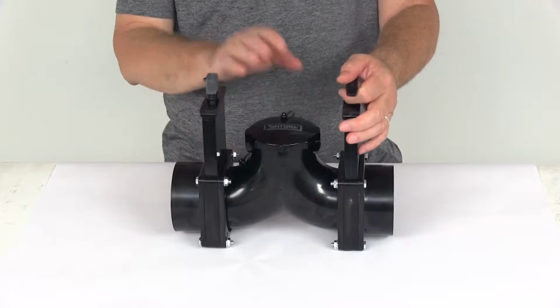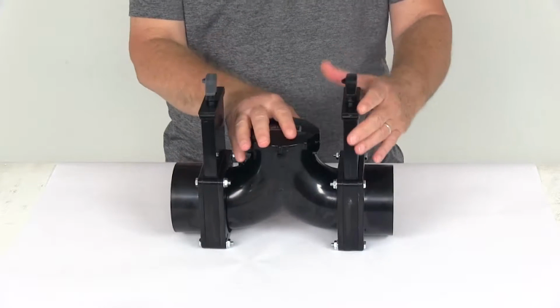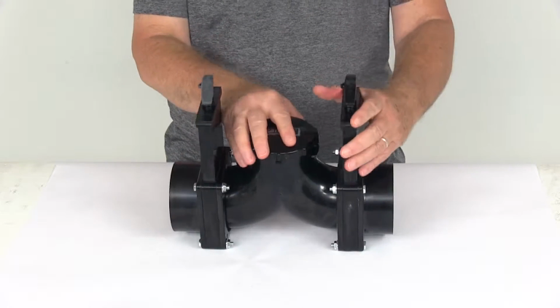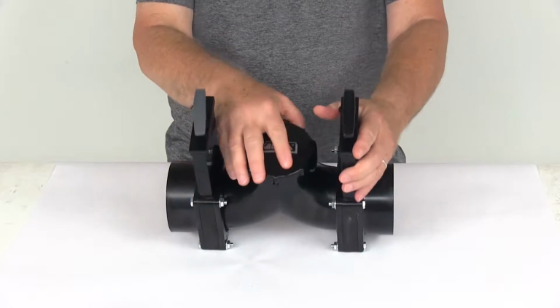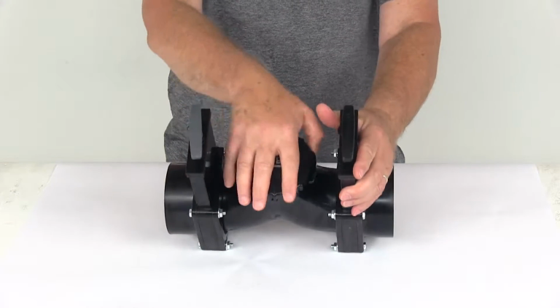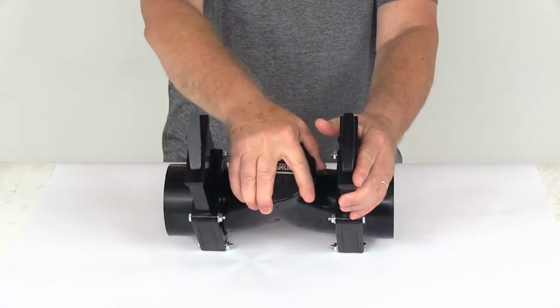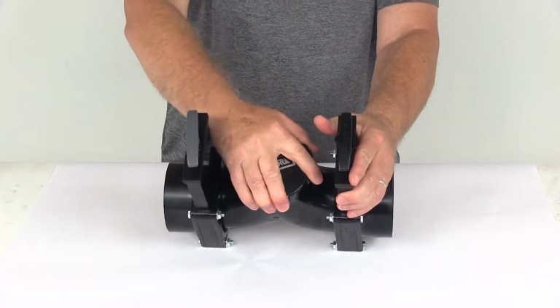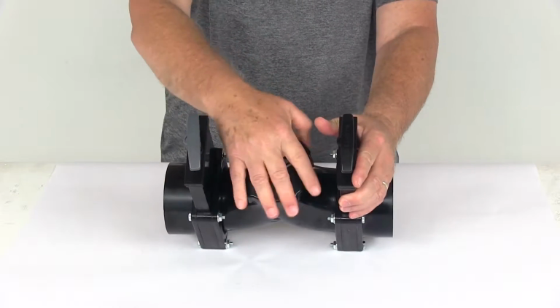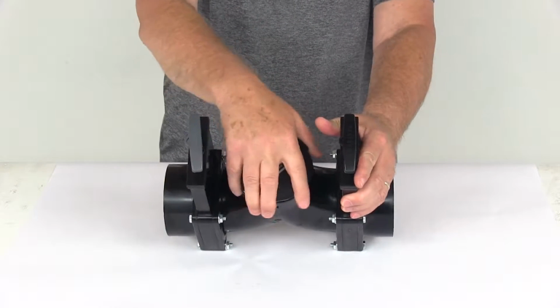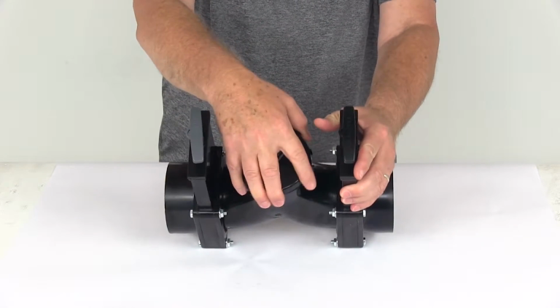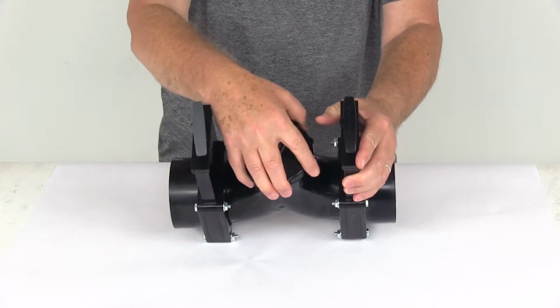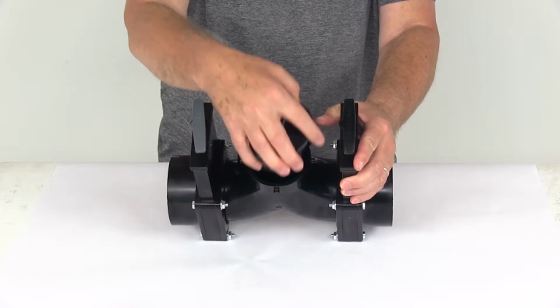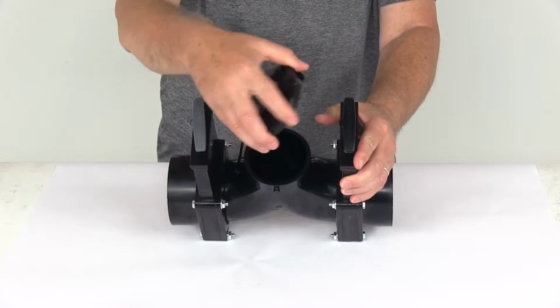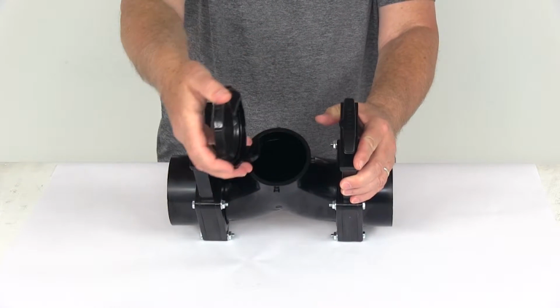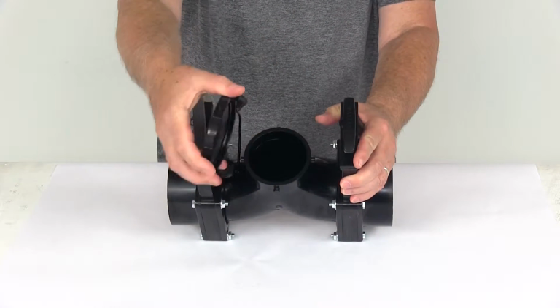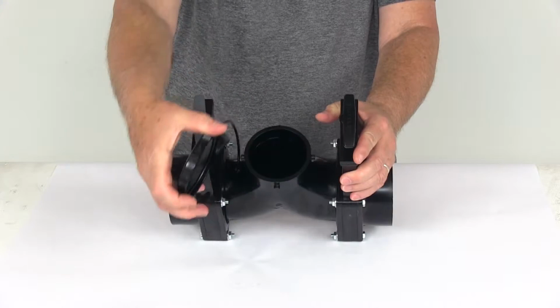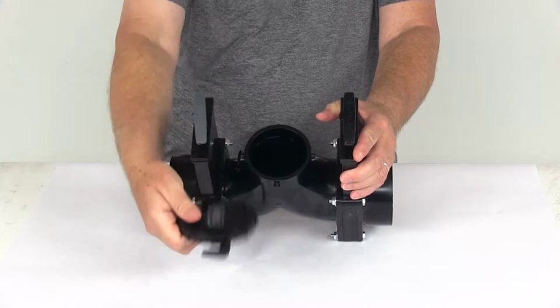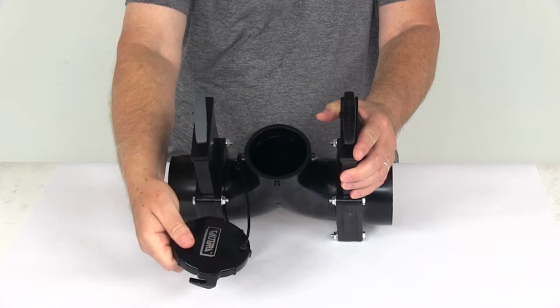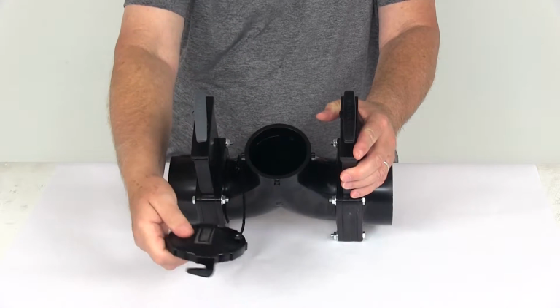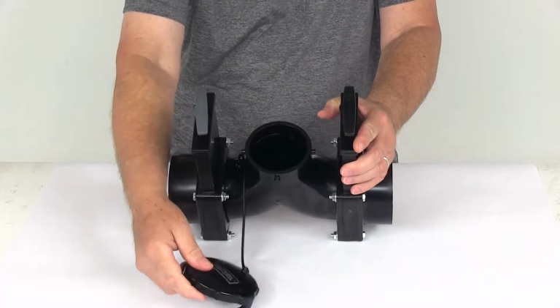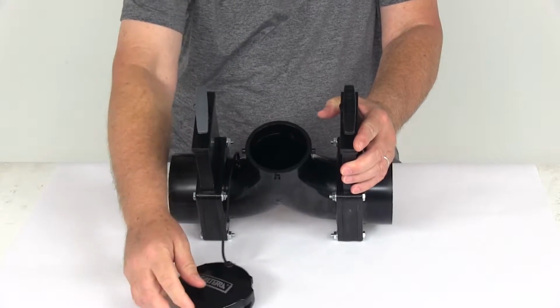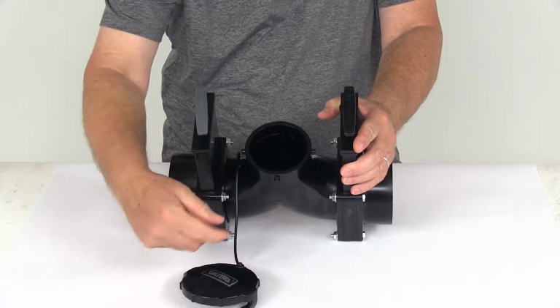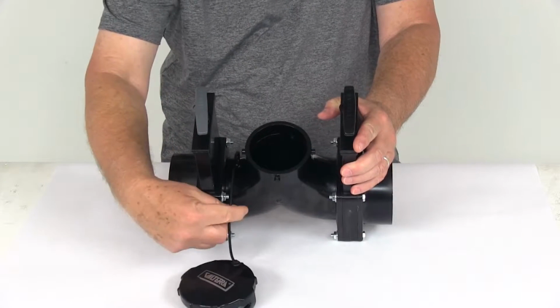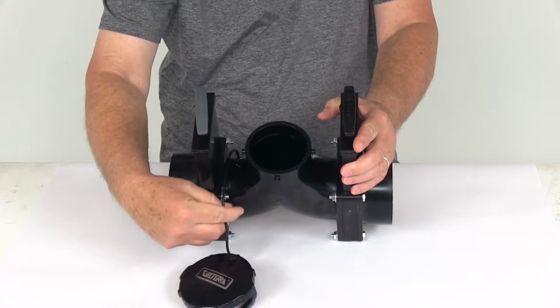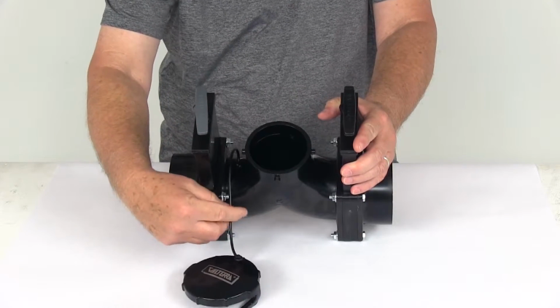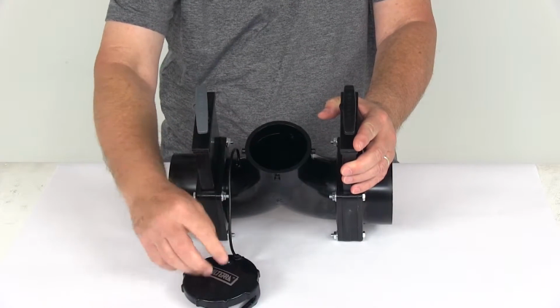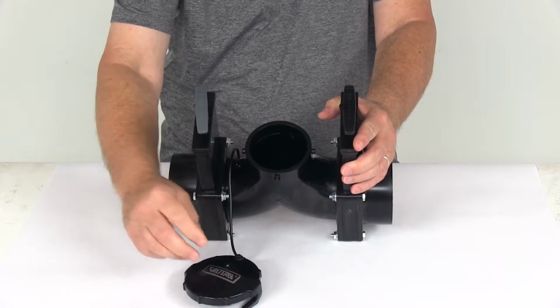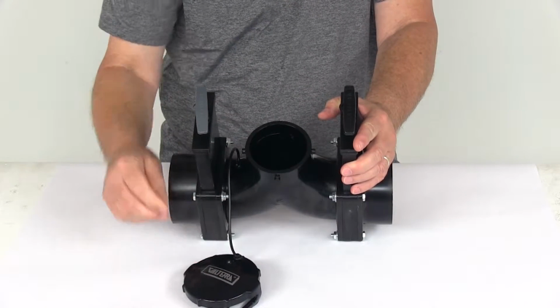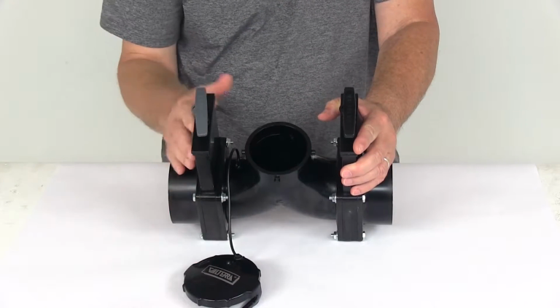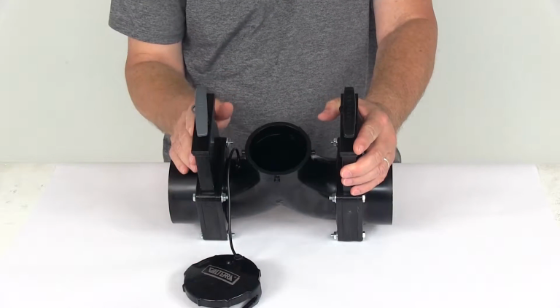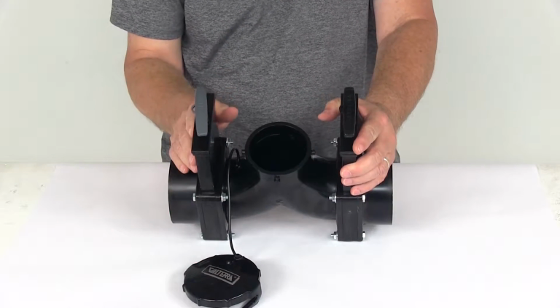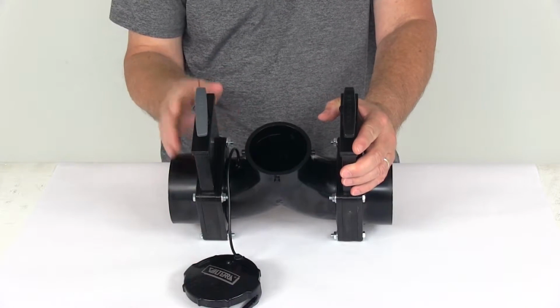The bayonet end is a 3-inch bayonet end. It's designed for use with this included bayonet cap. If you notice, they do have a tether attached to it to keep you from losing the cap.